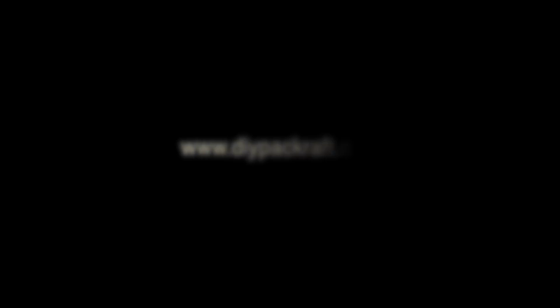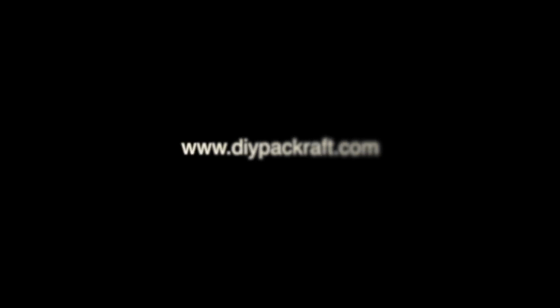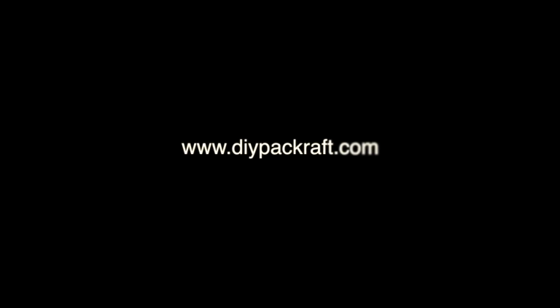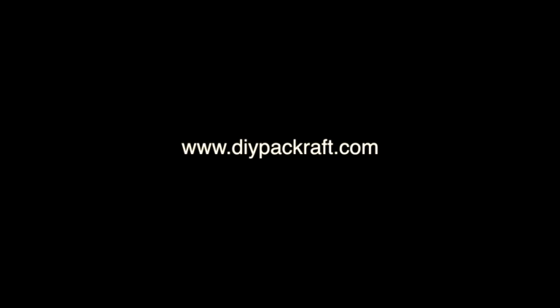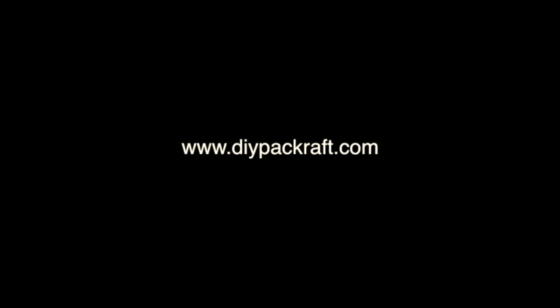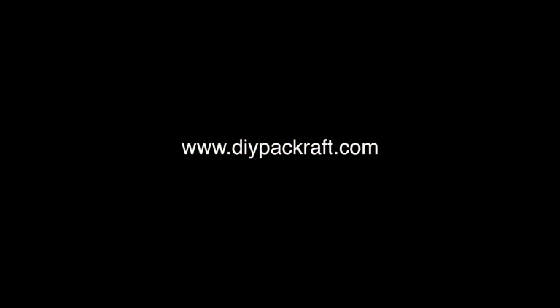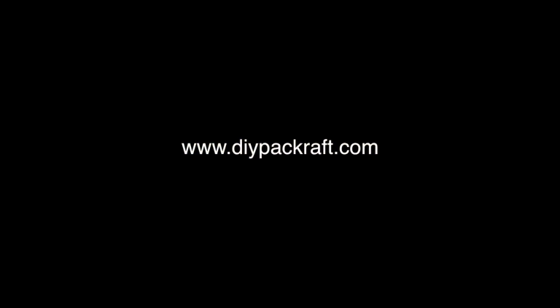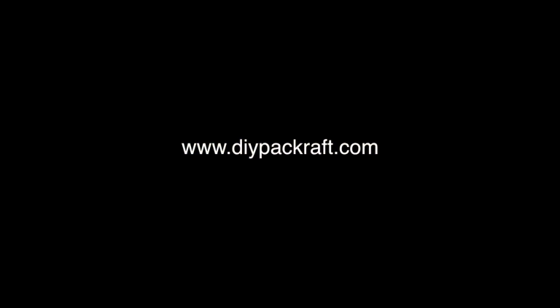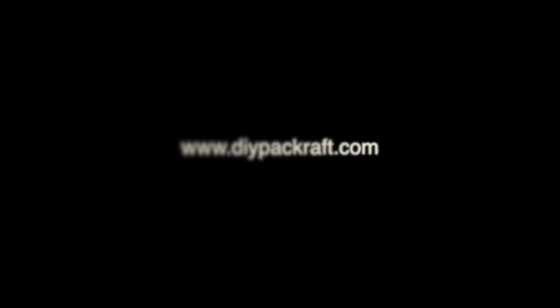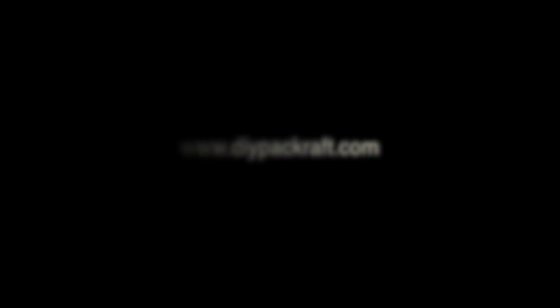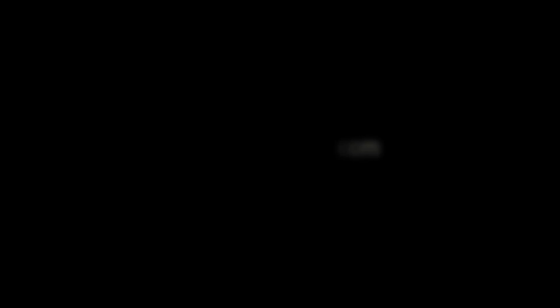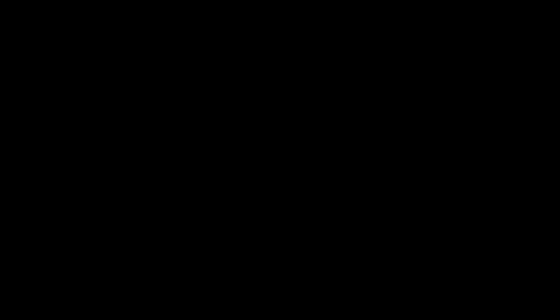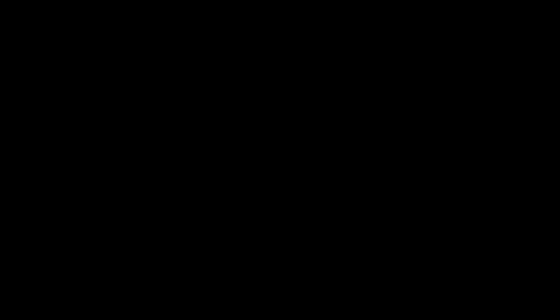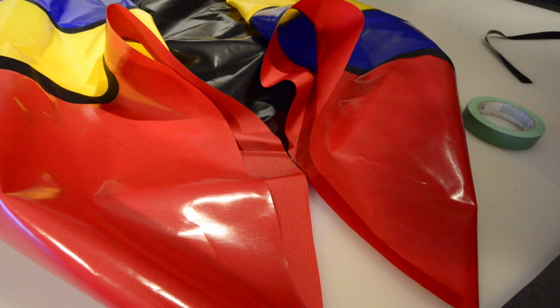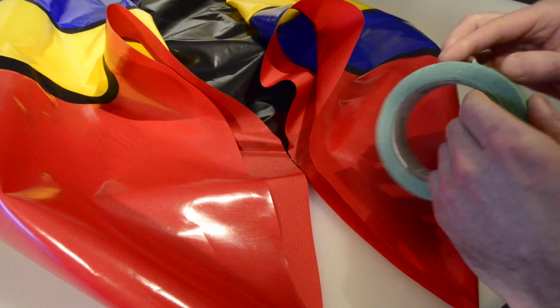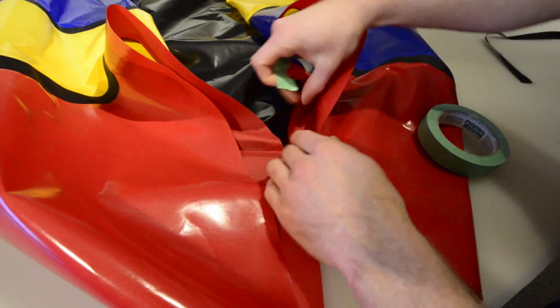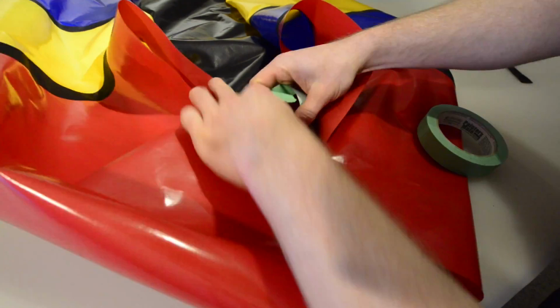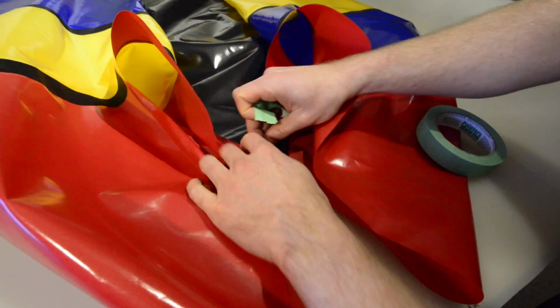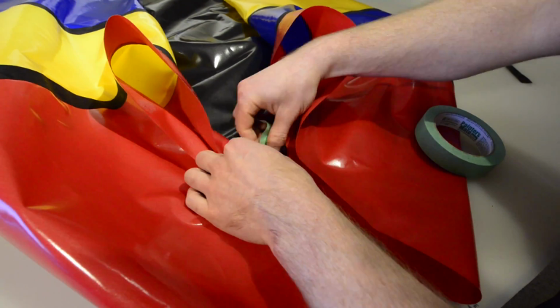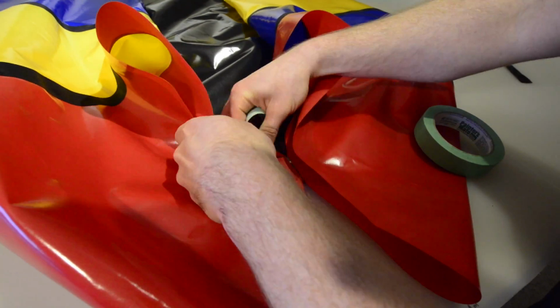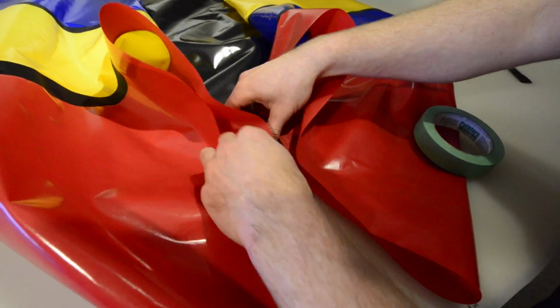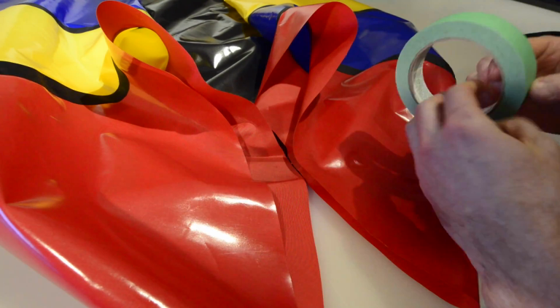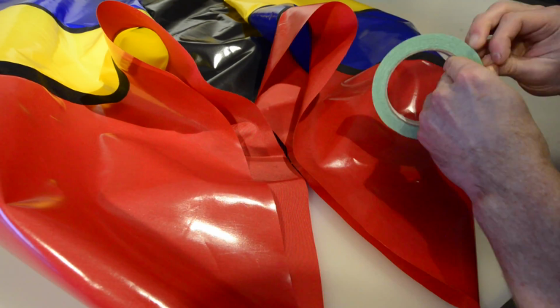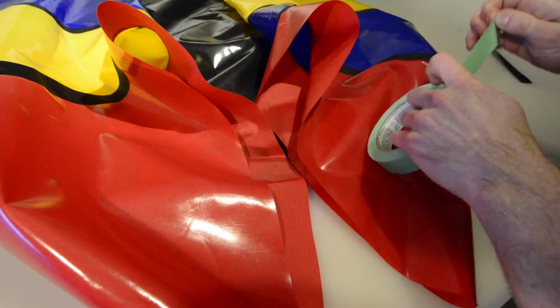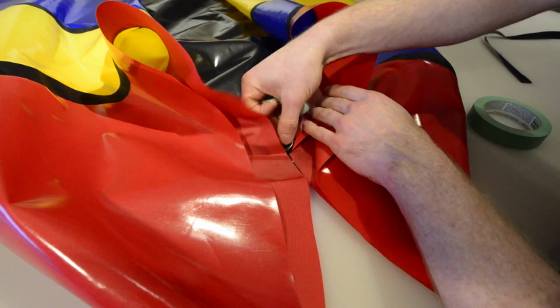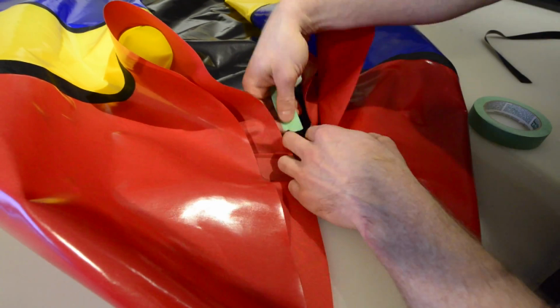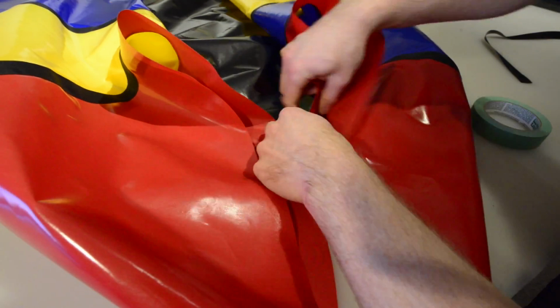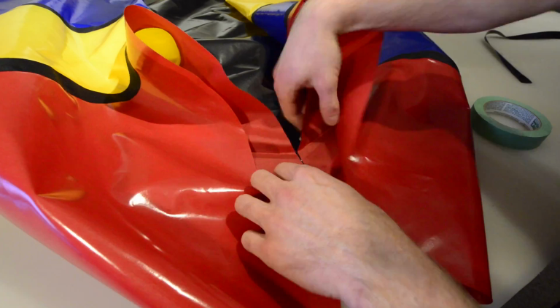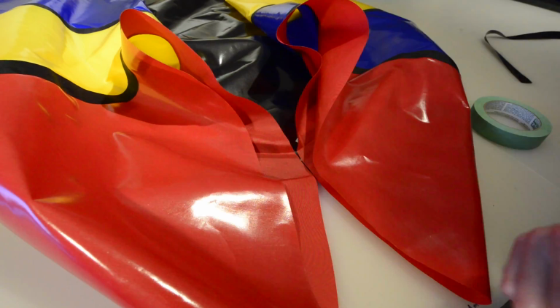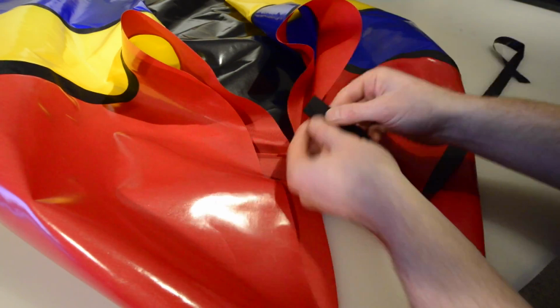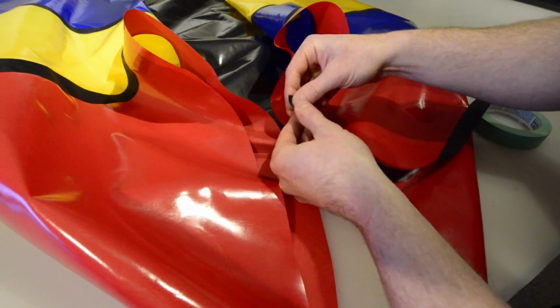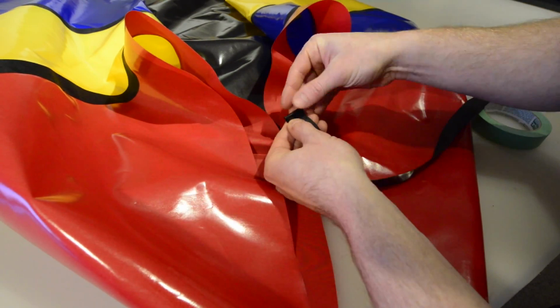Hello and welcome back. The final step in making your packraft airtight is sealing the front and back center seams. Start by laying out your packraft topside up with the front end pointing towards you.